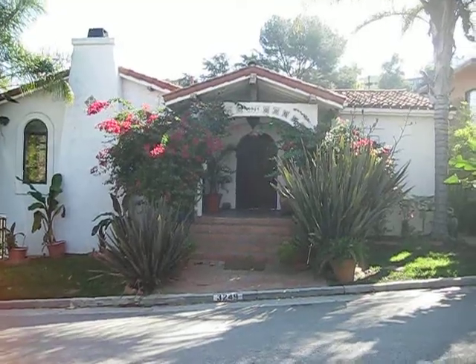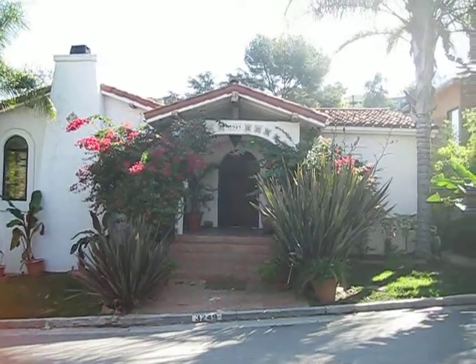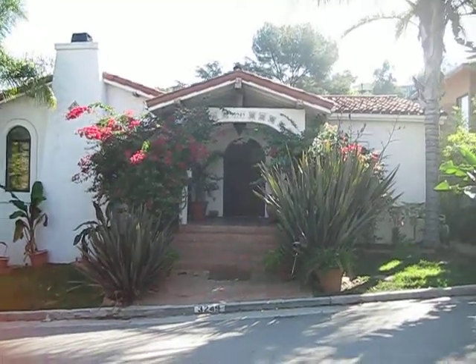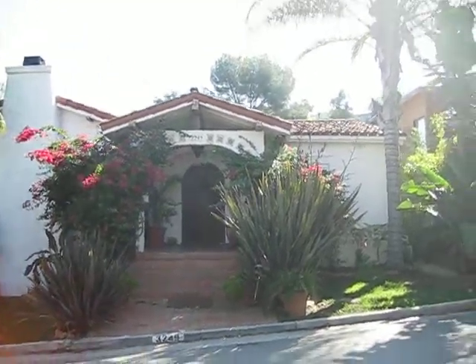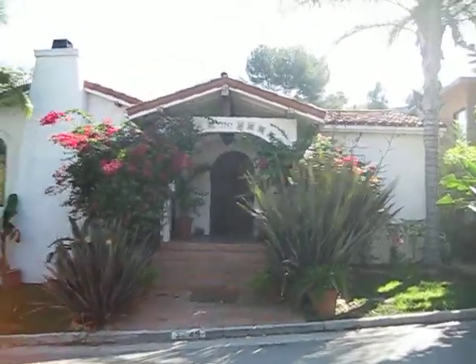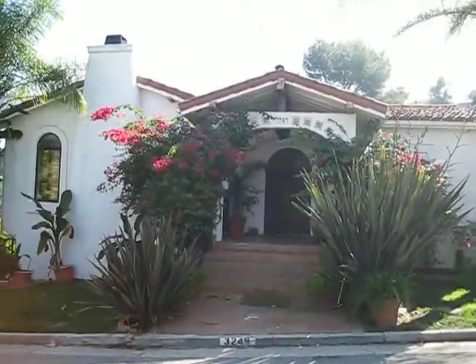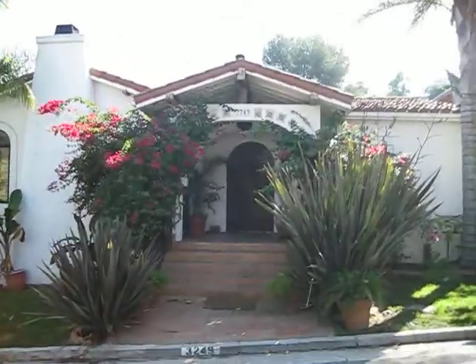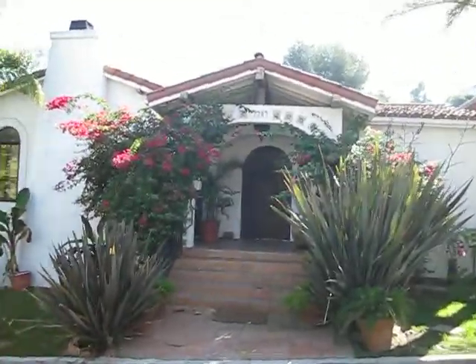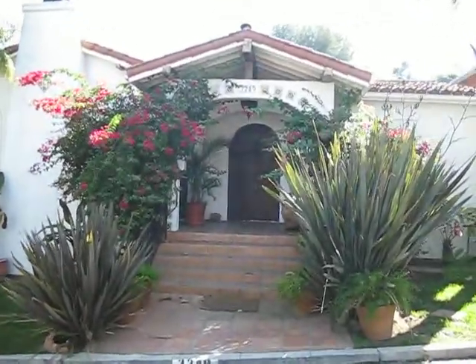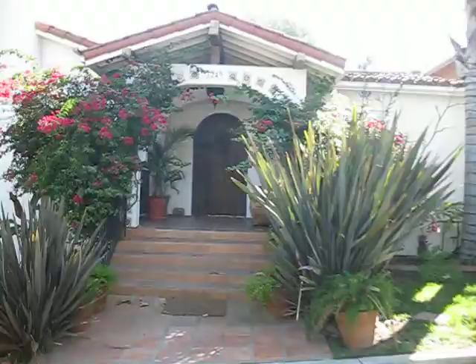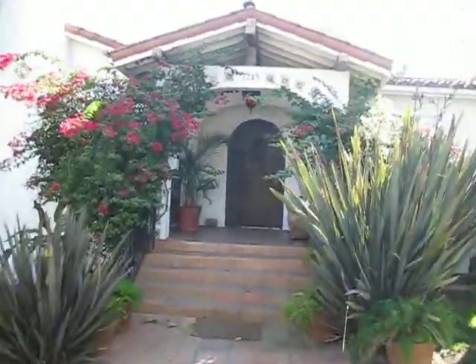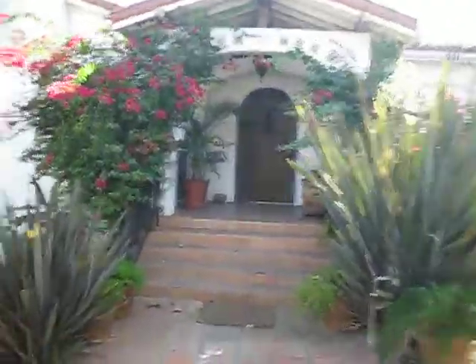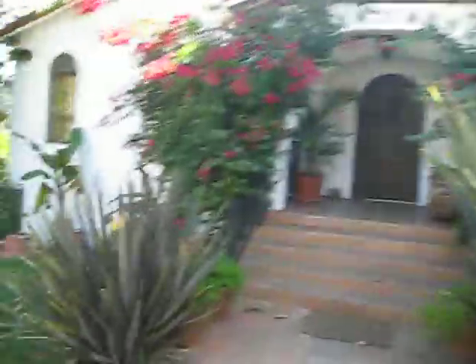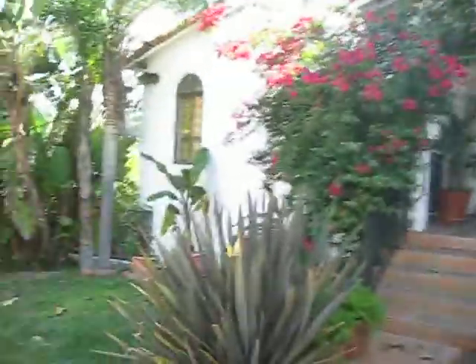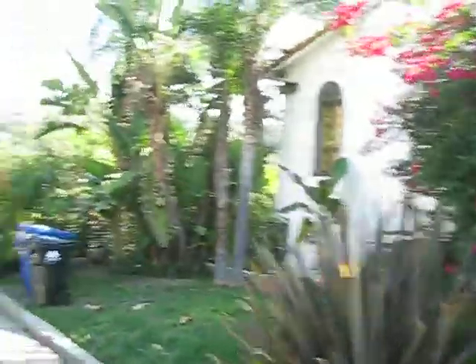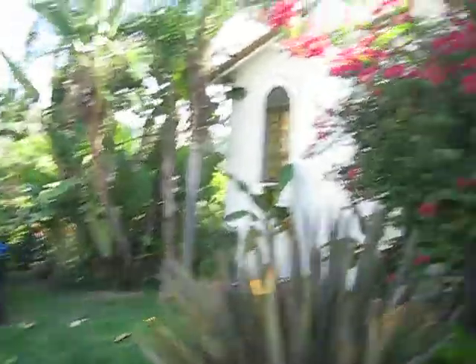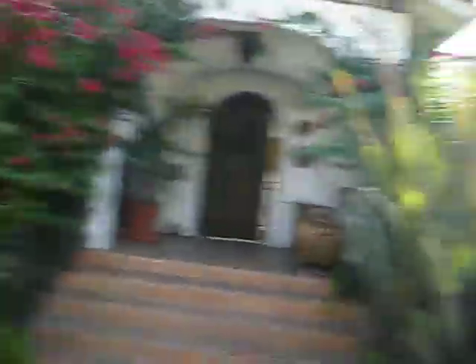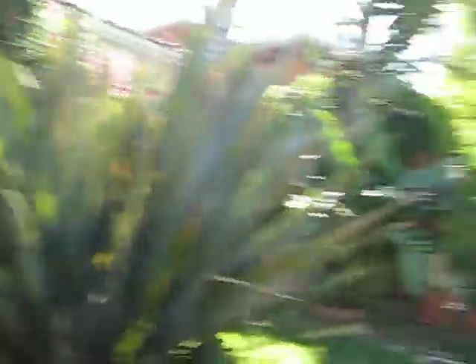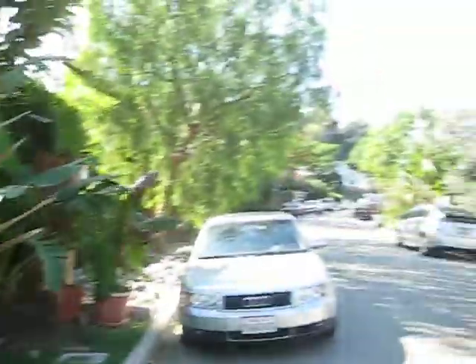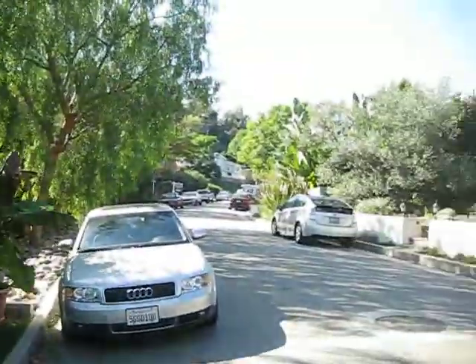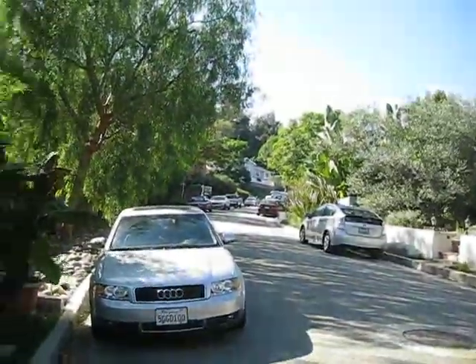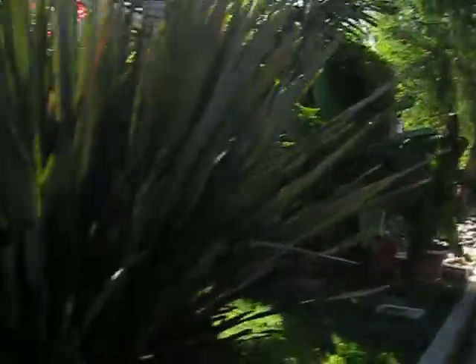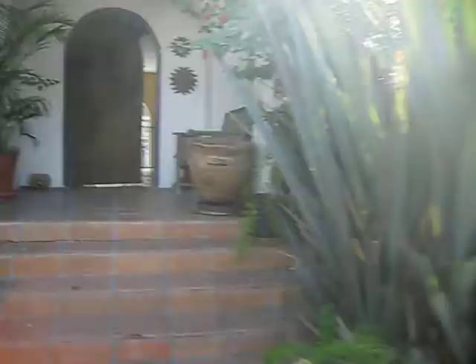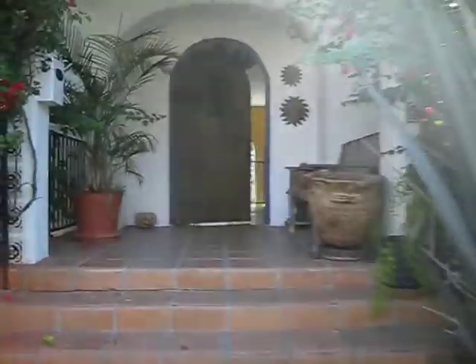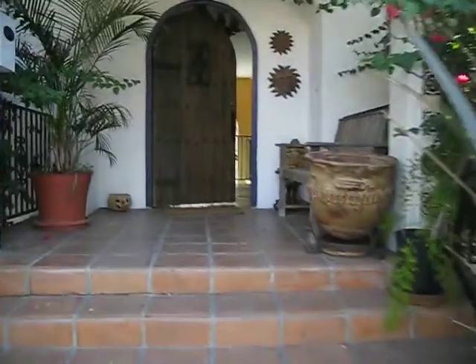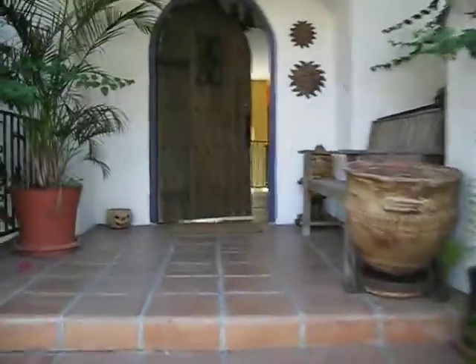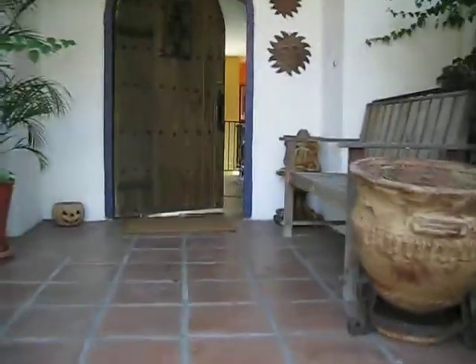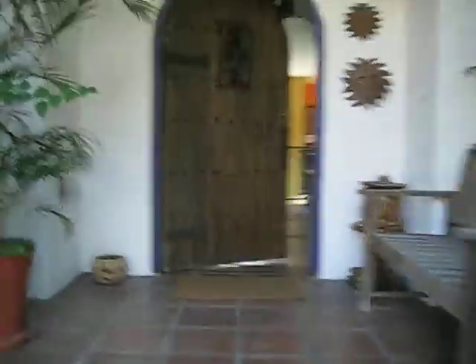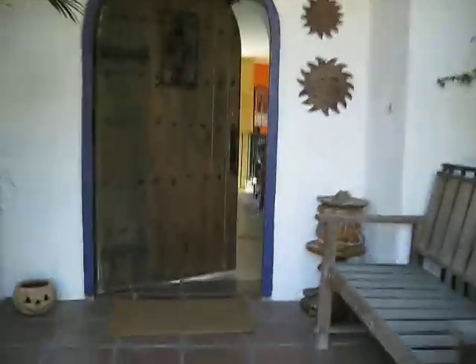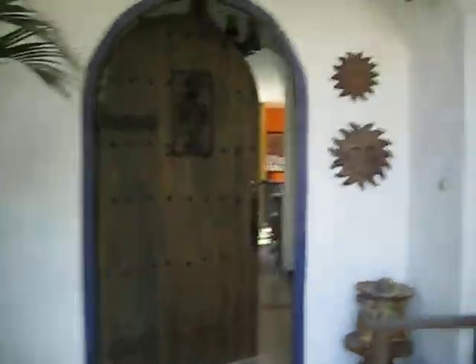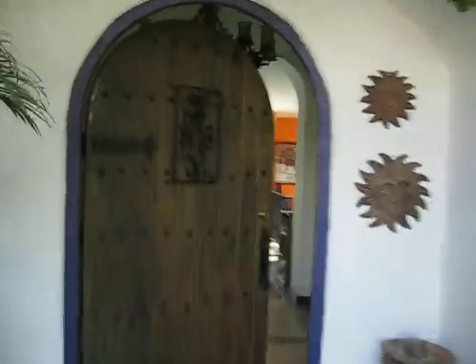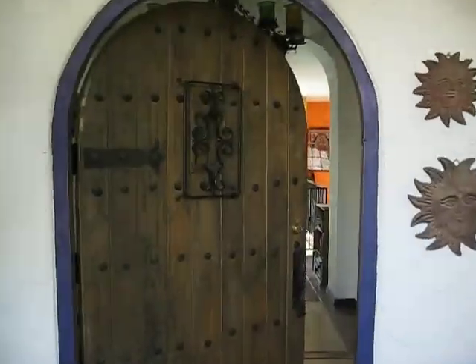Here we are at my listing at 3249 Bennett Drive in the Hollywood Hills. We've got a character Spanish with a little front yard on a nice tree-lined street surrounded by million-dollar homes. Spanish details throughout, as you can see by the front door.